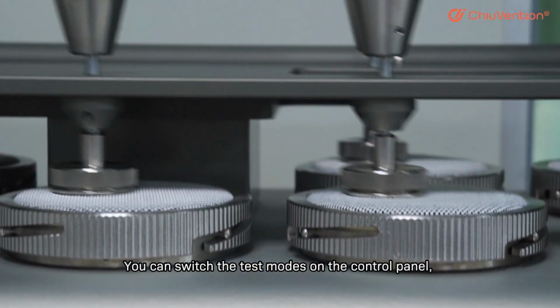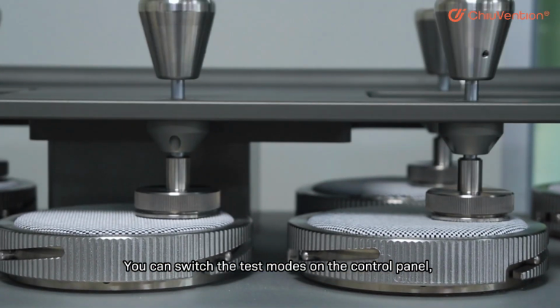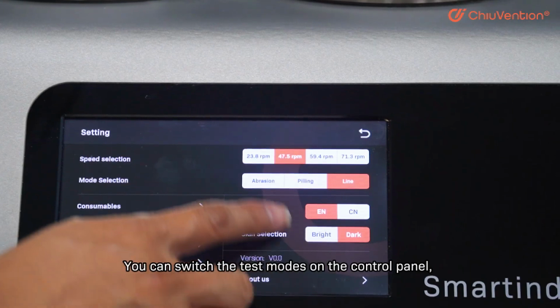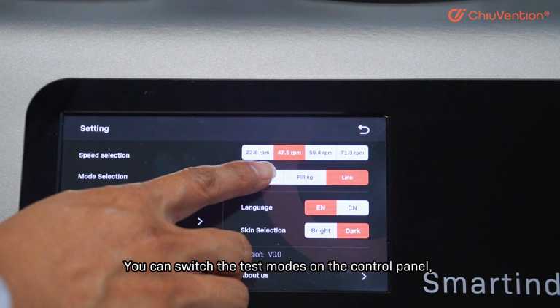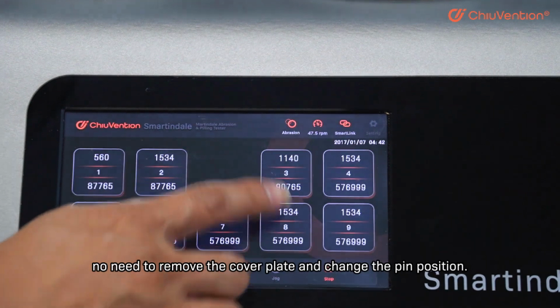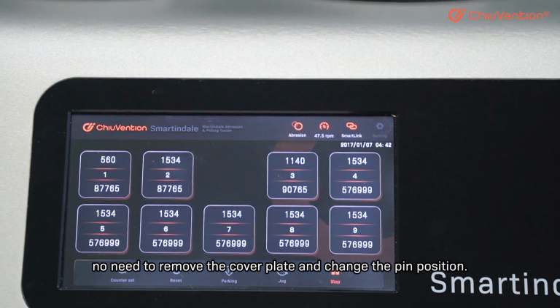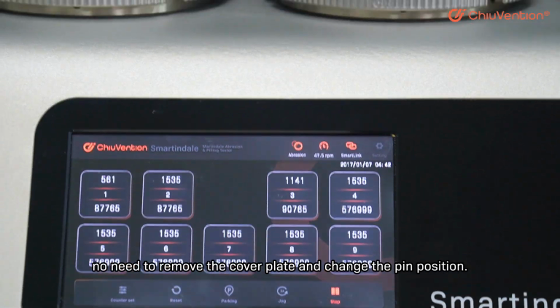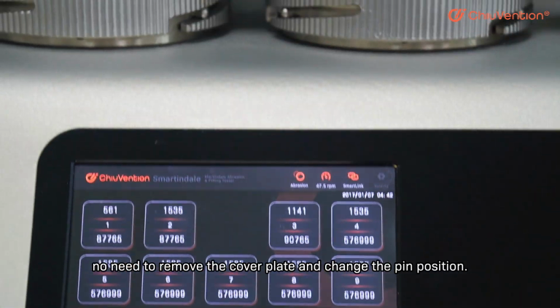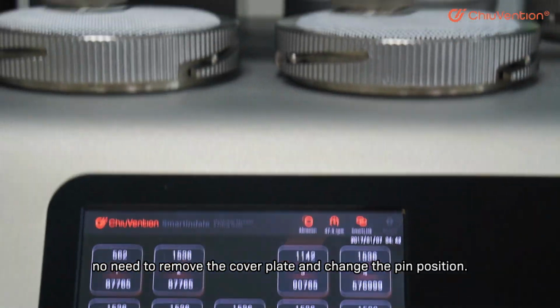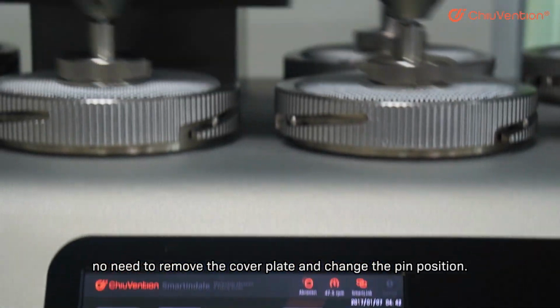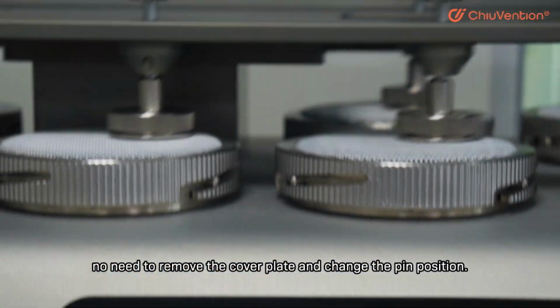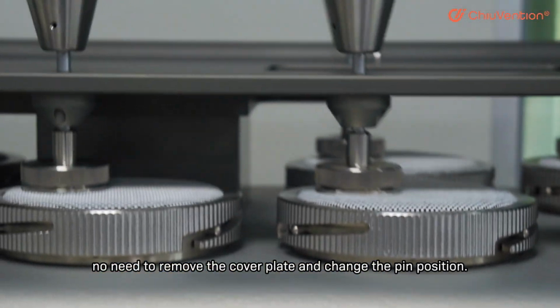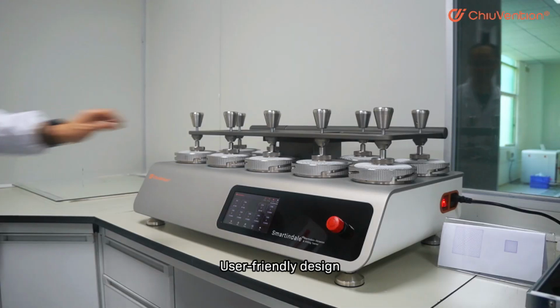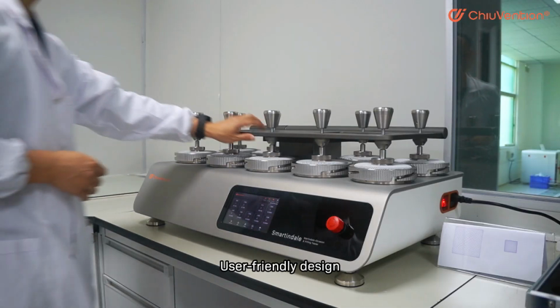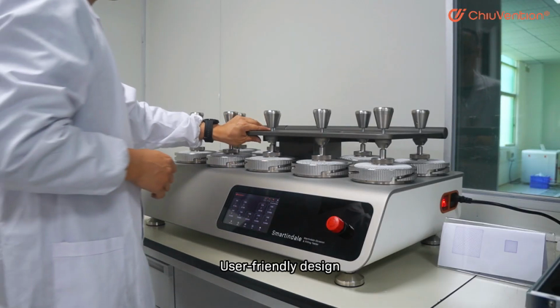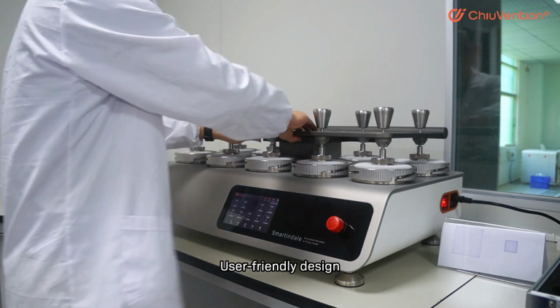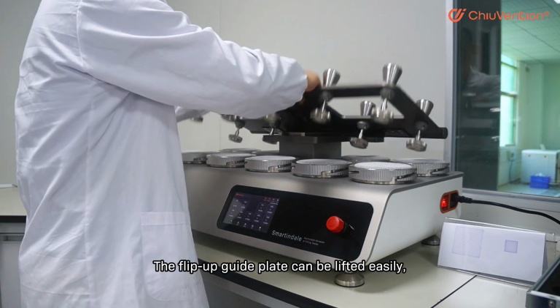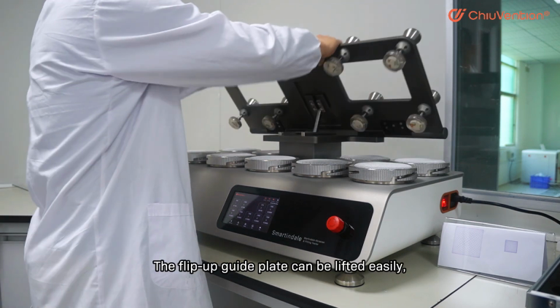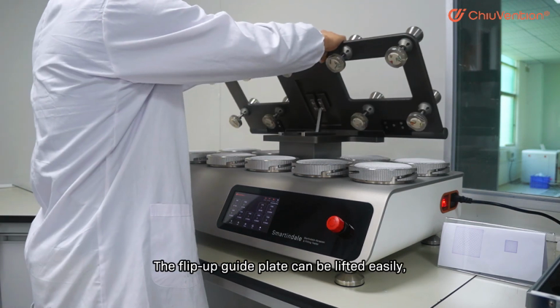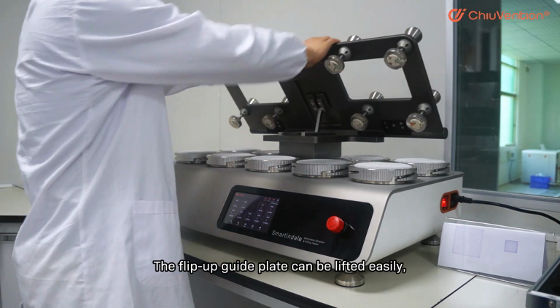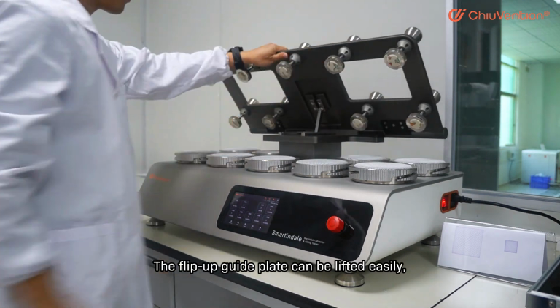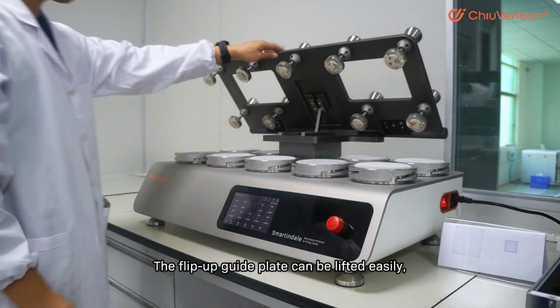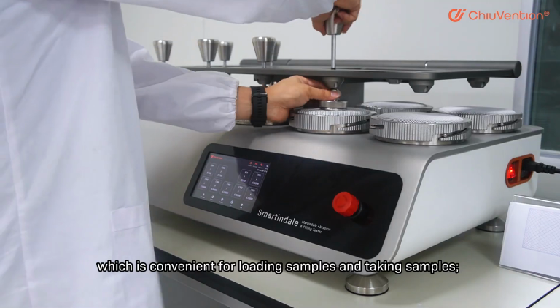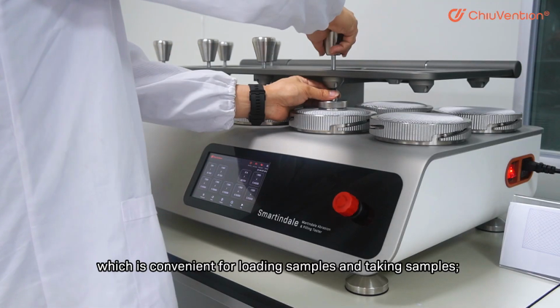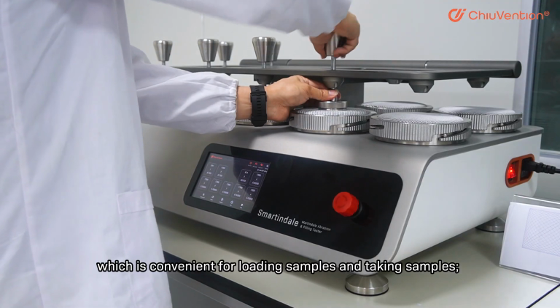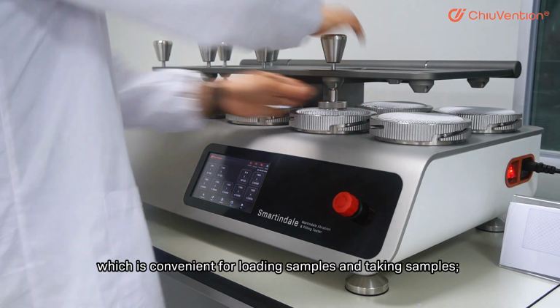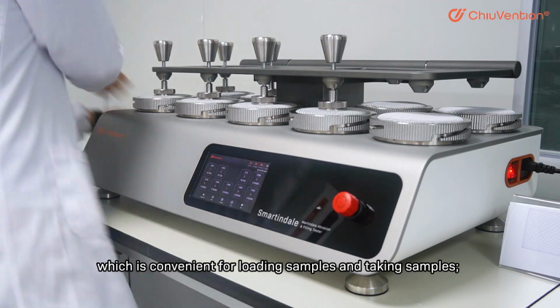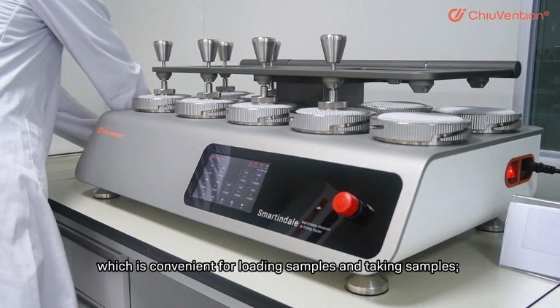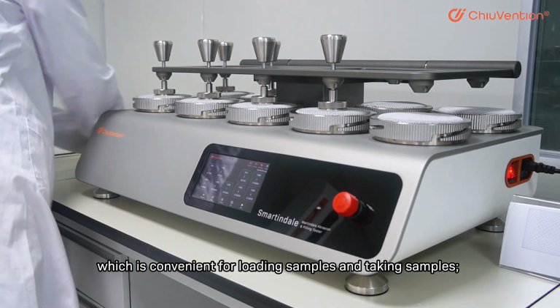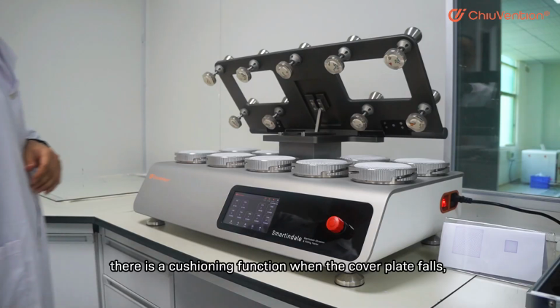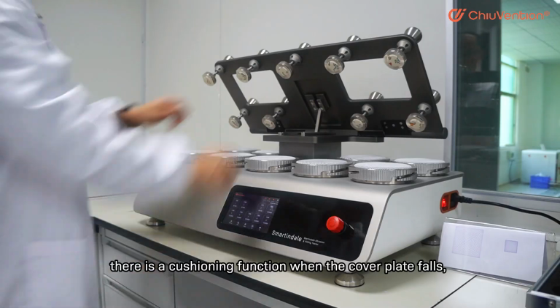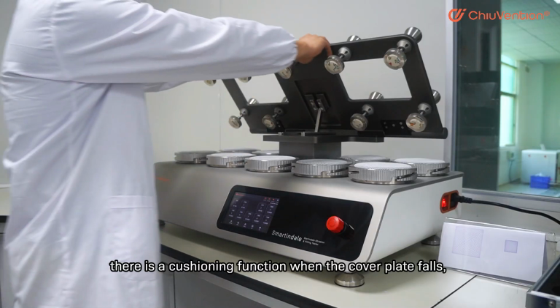No need to remove the cover plate and change the pin position. The user-friendly design features a flip-up guide plate that can be lifted easily, which is convenient for loading and taking out samples.